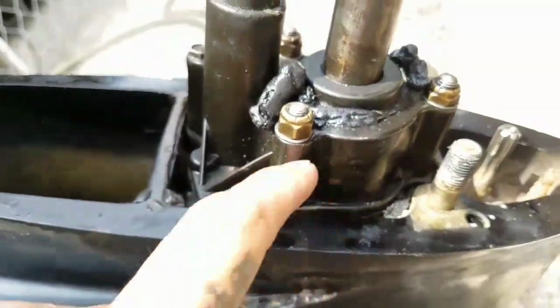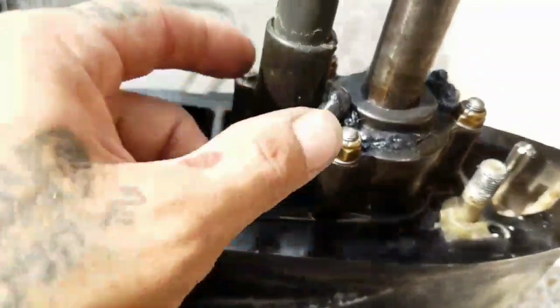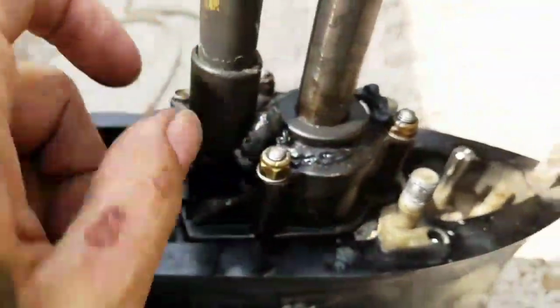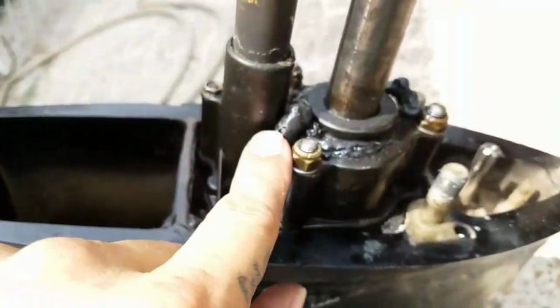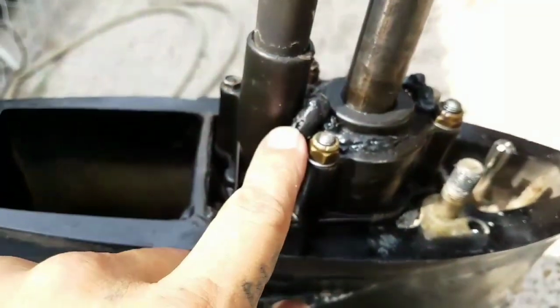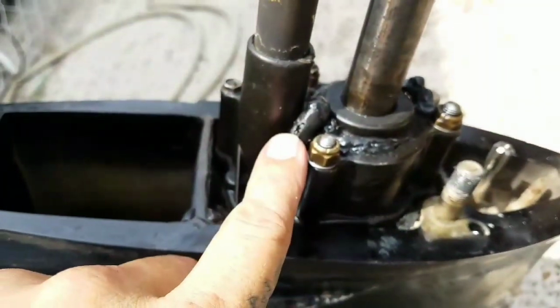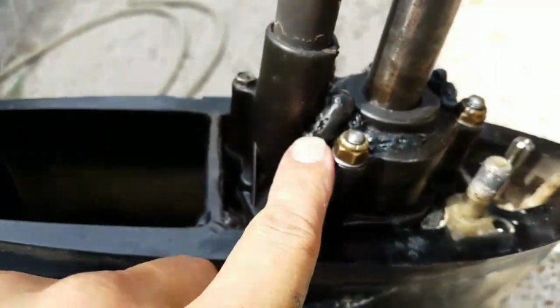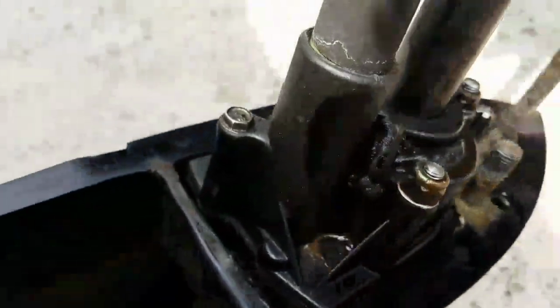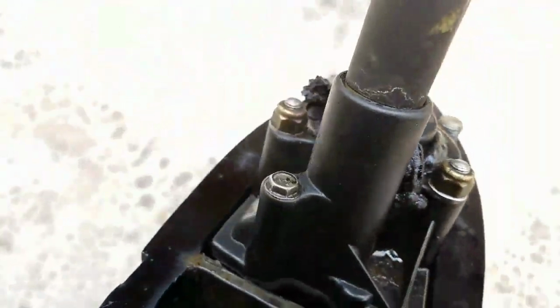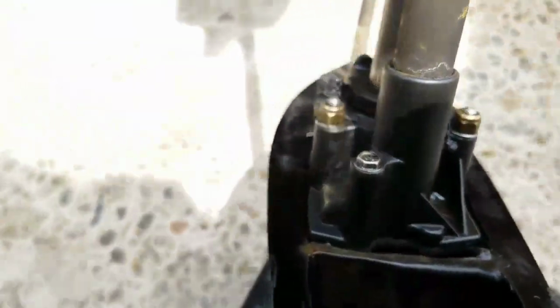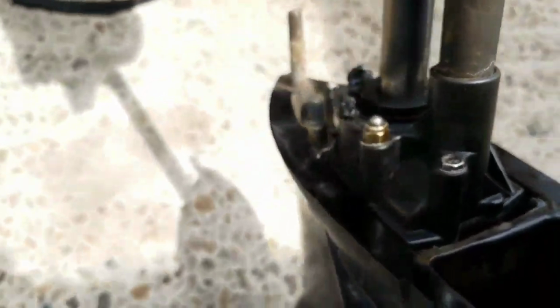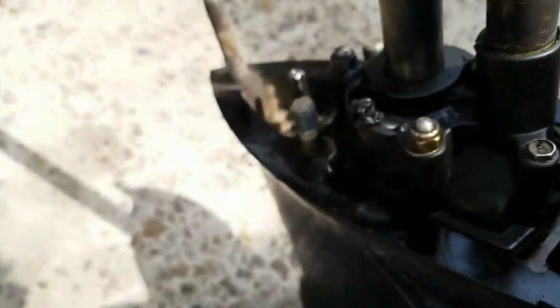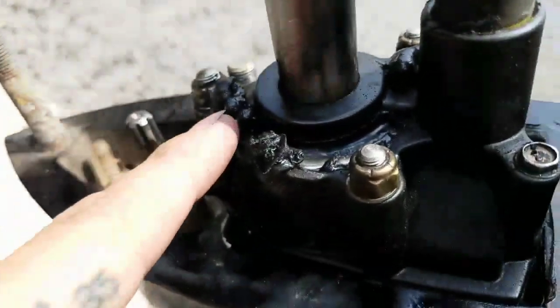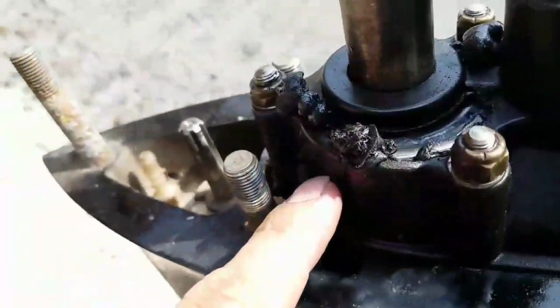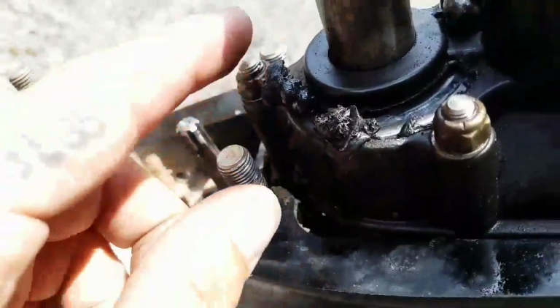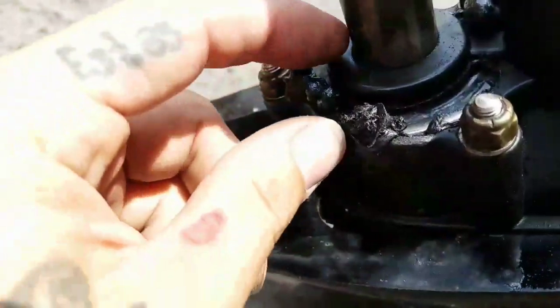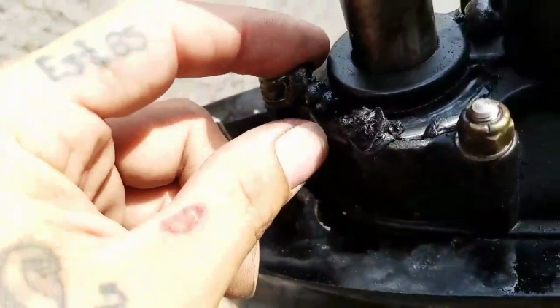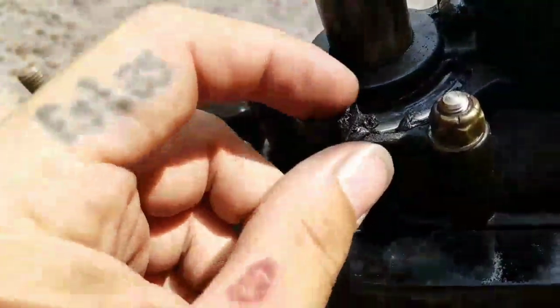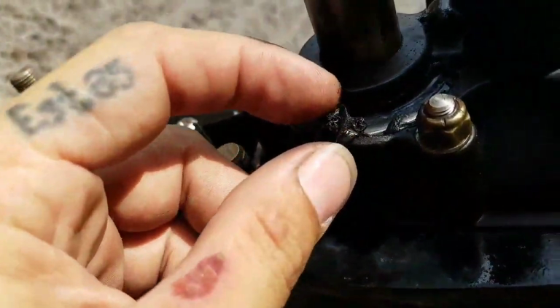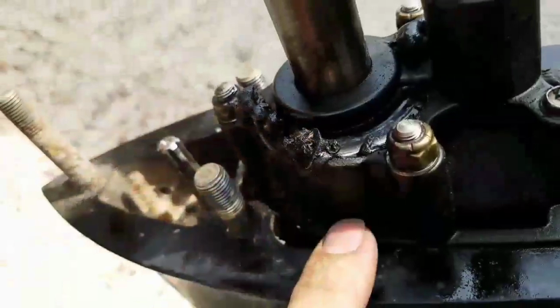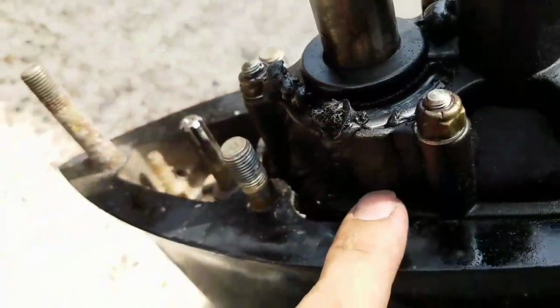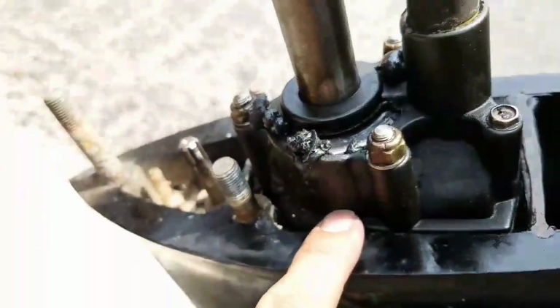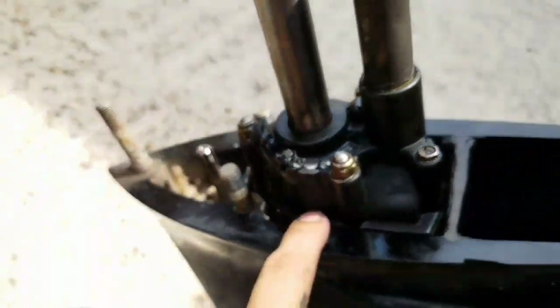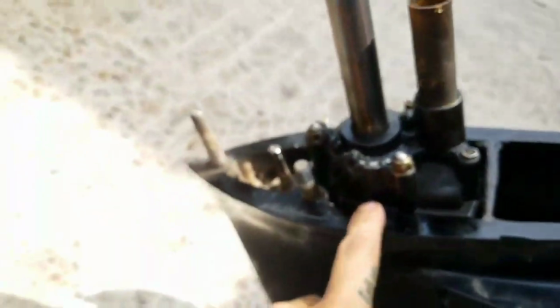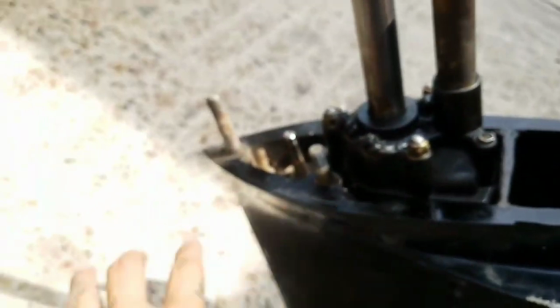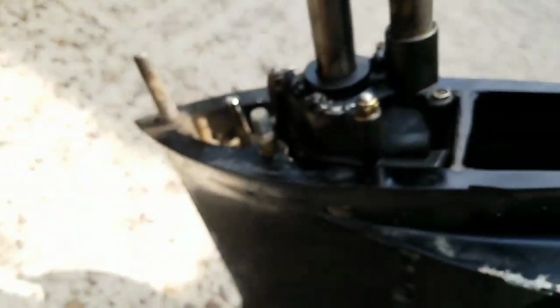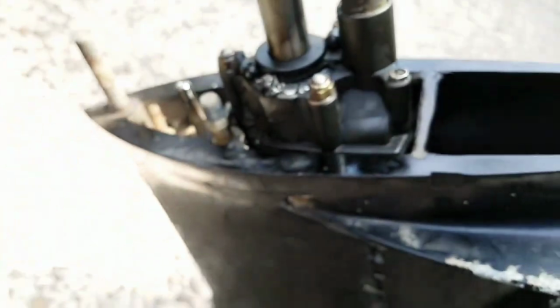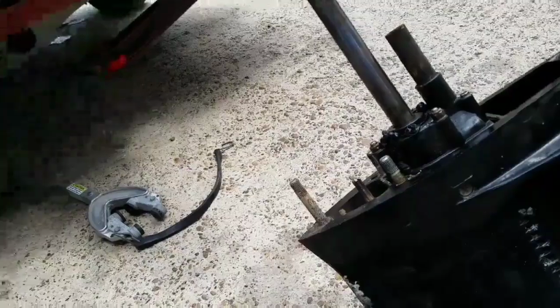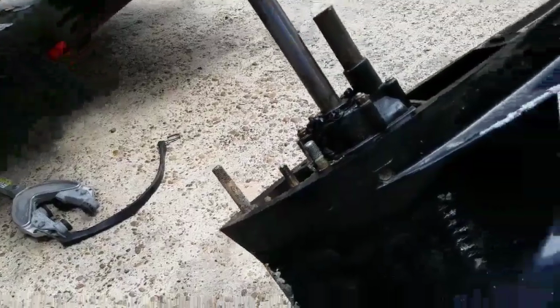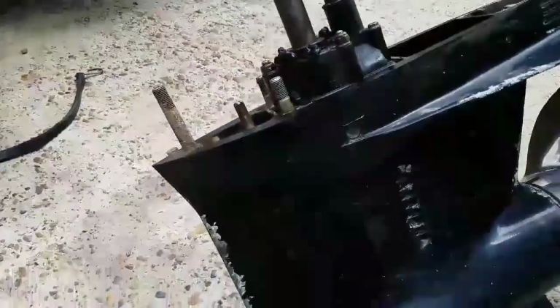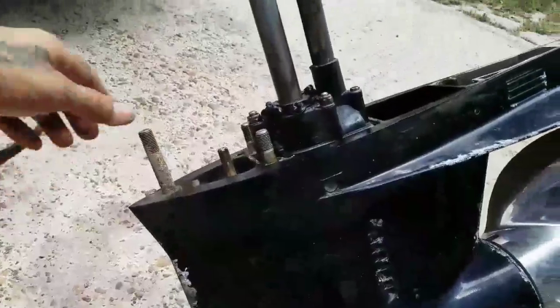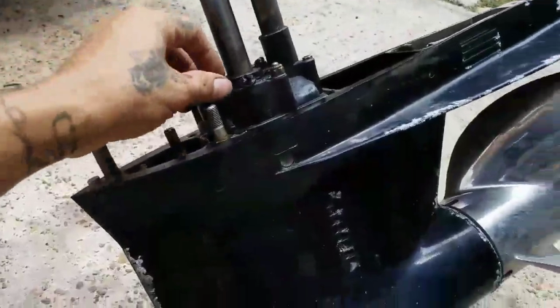Check this out — this is where the impeller goes, and basically it's the water pump for the engine. In this case, everything is melted off this plastic right here. This is the result of starting the engine outside of water.